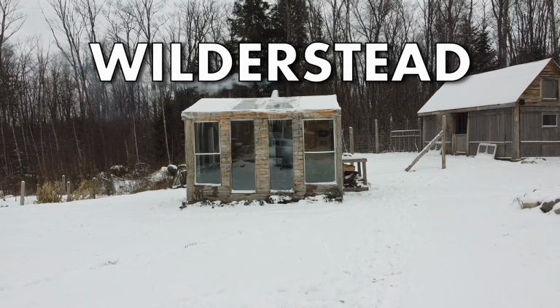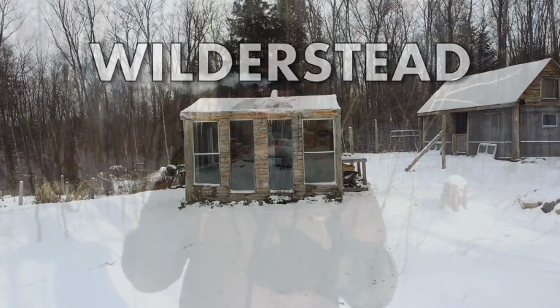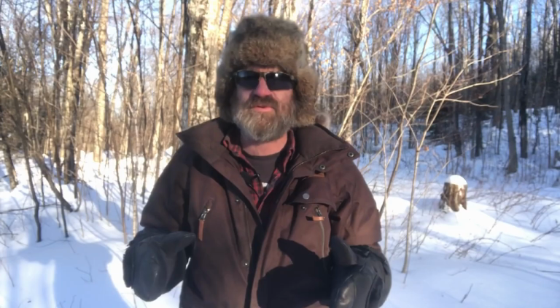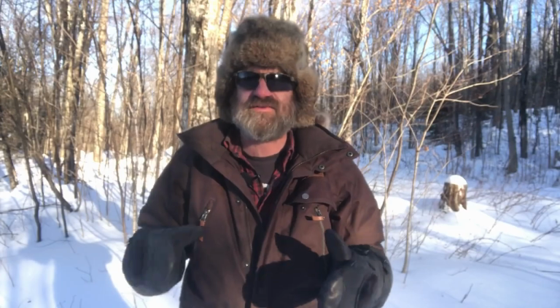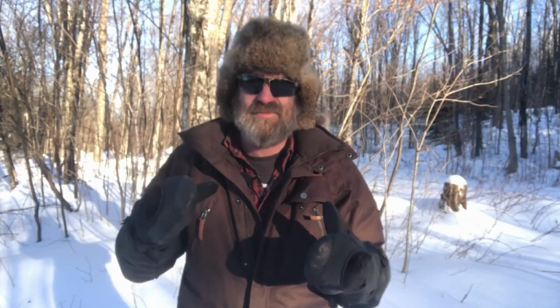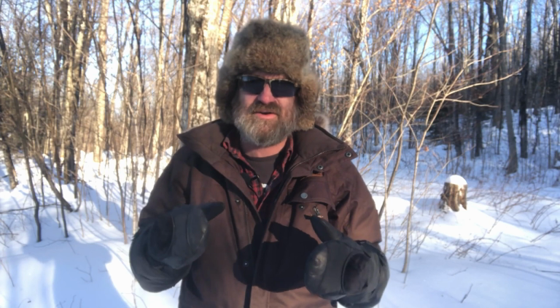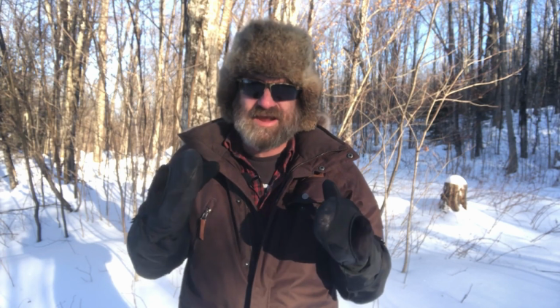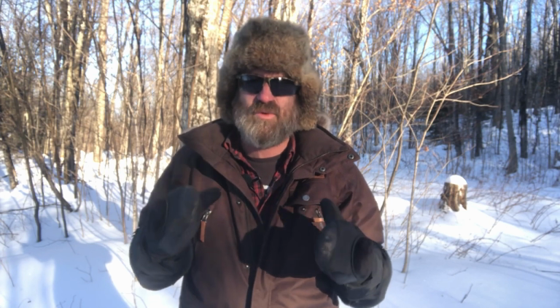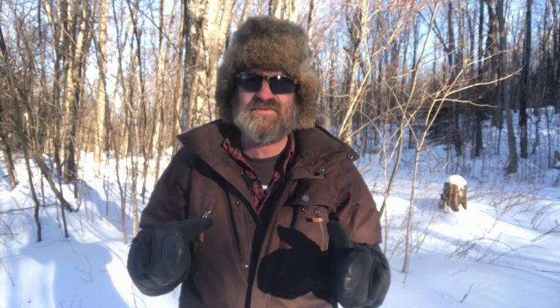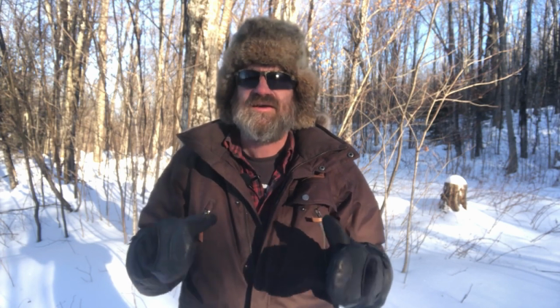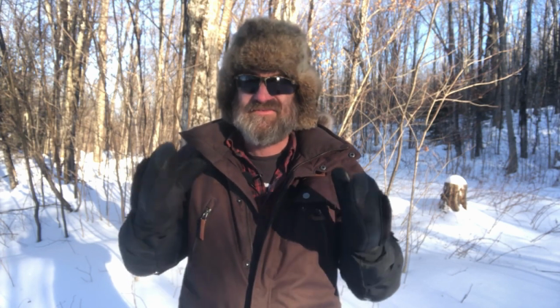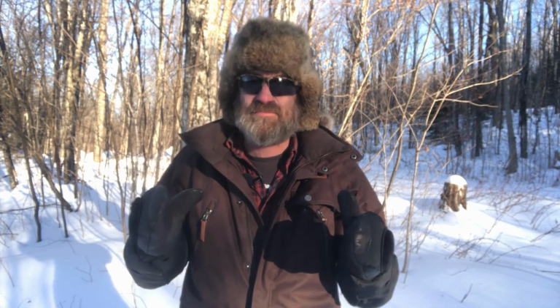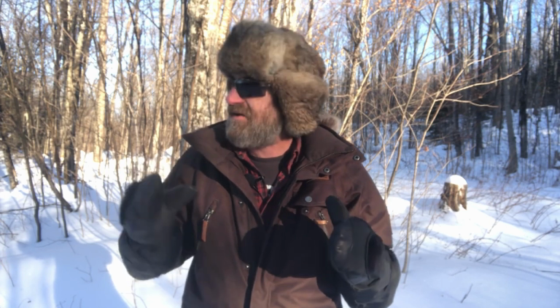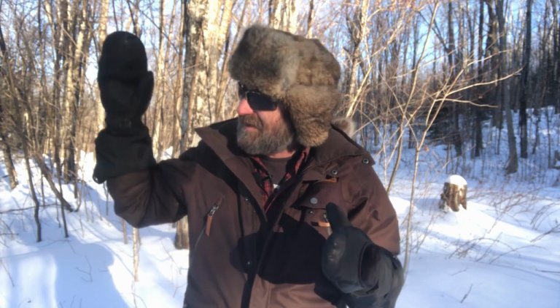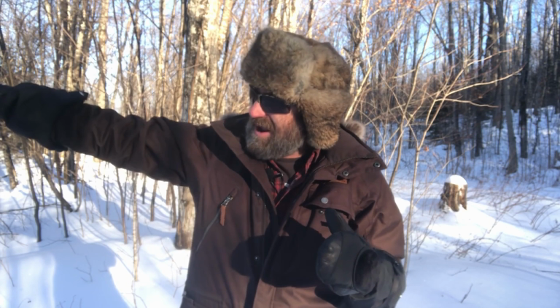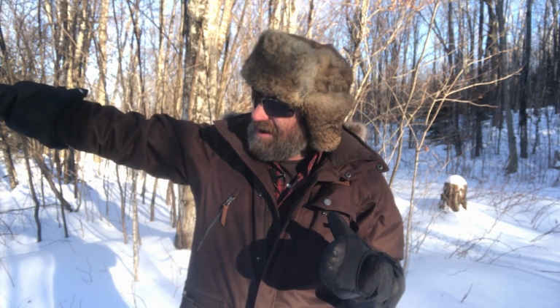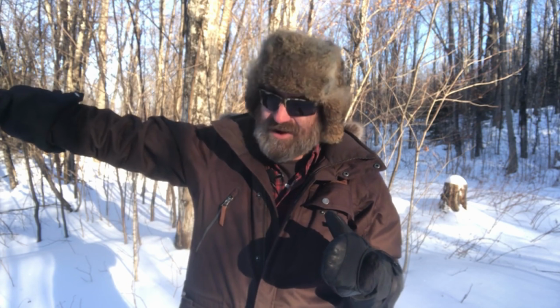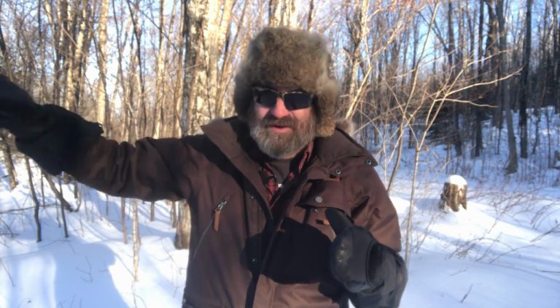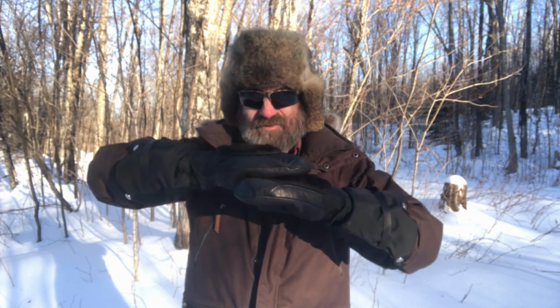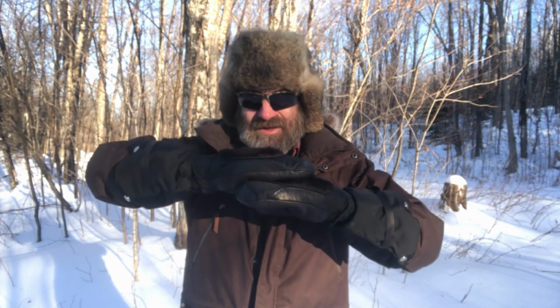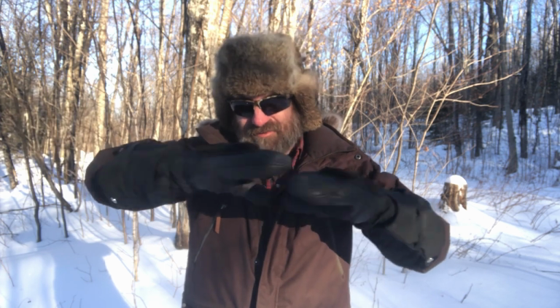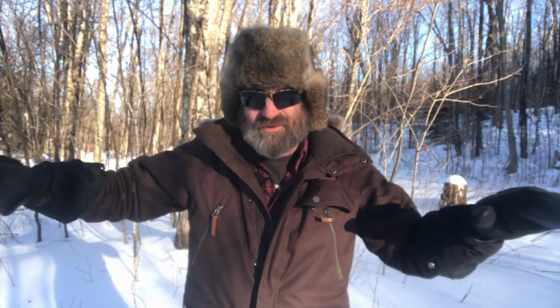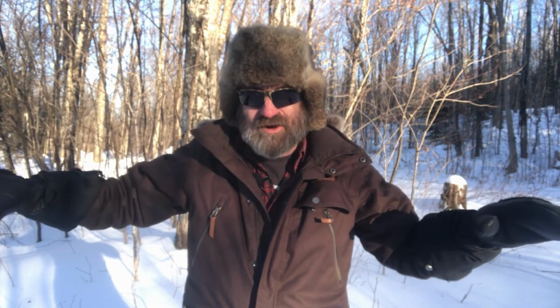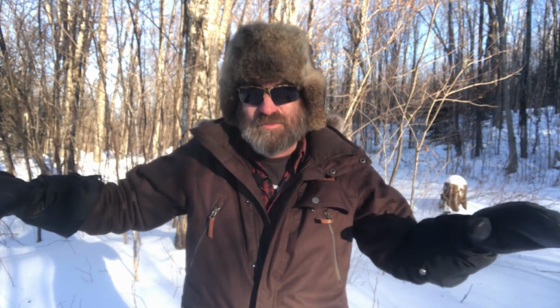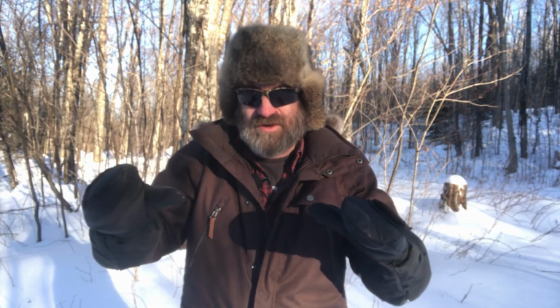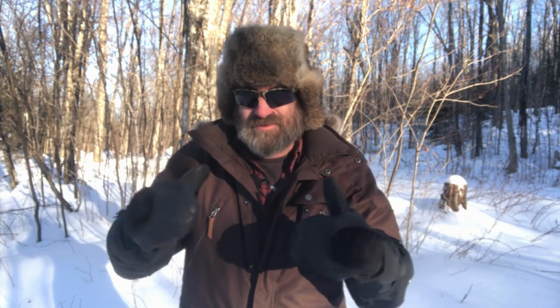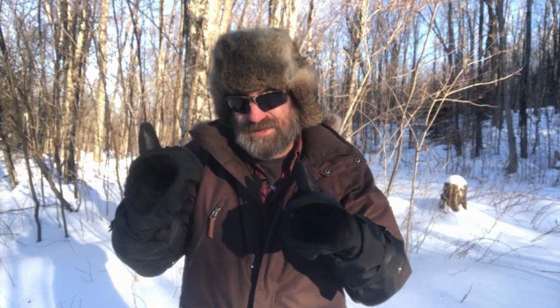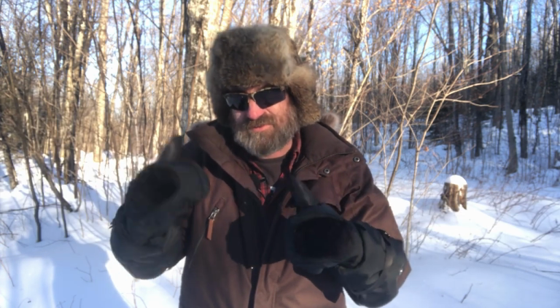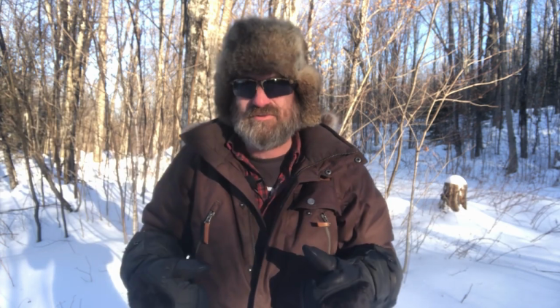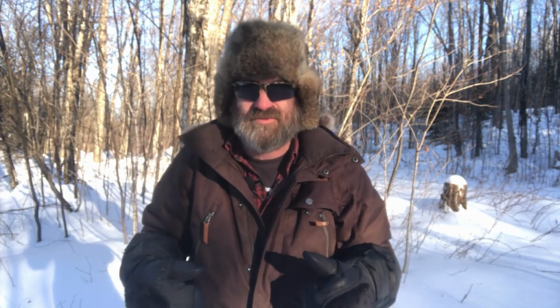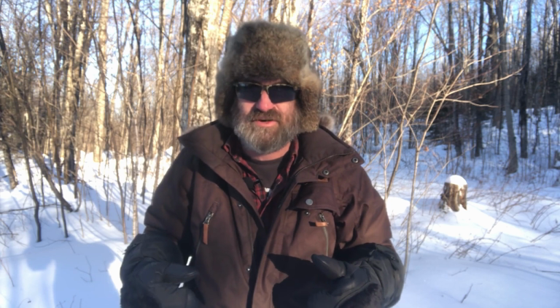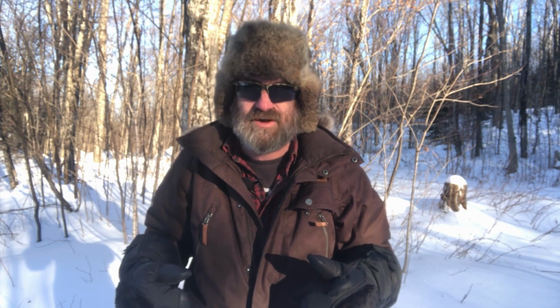The last couple nights dipped down into the negative 20s. Even Lake Superior, our little bay right out there, is finally frozen over, which is good because we can get out there to do some ice fishing pretty soon now.